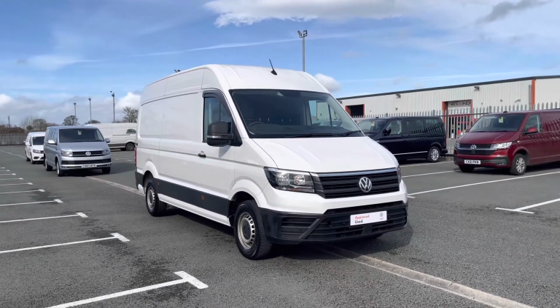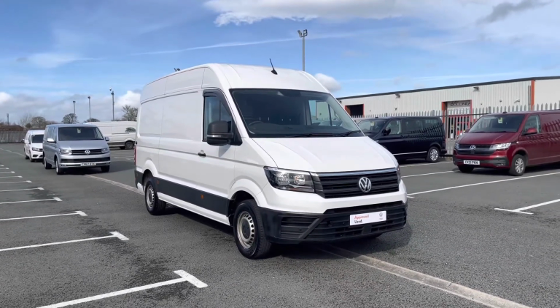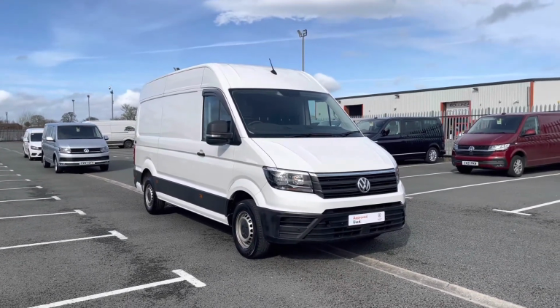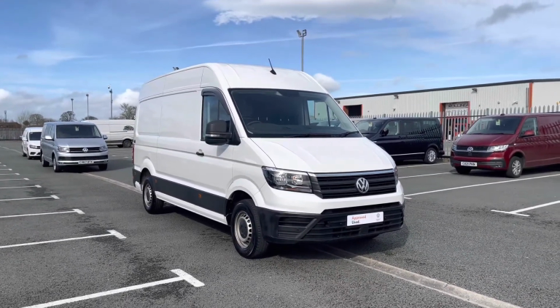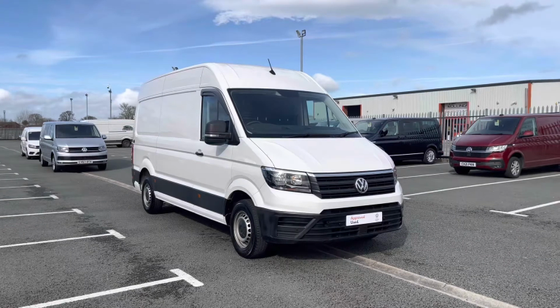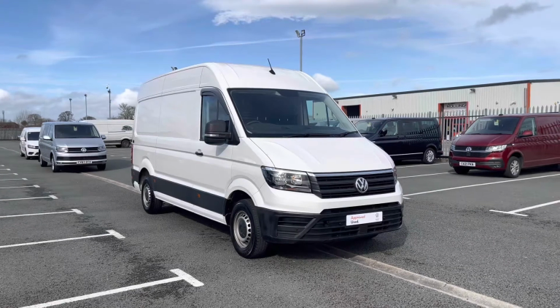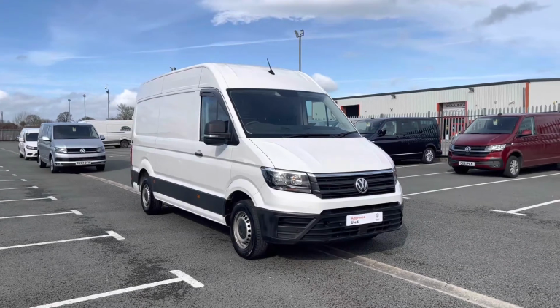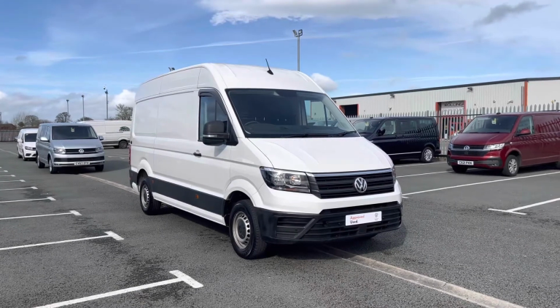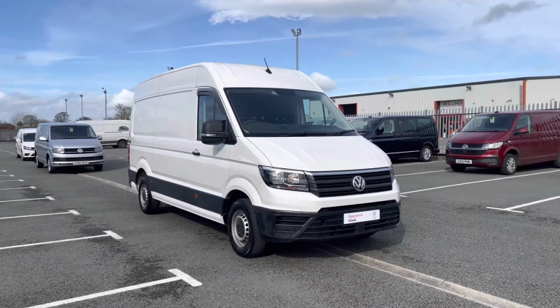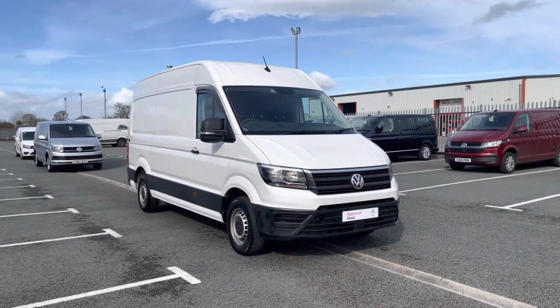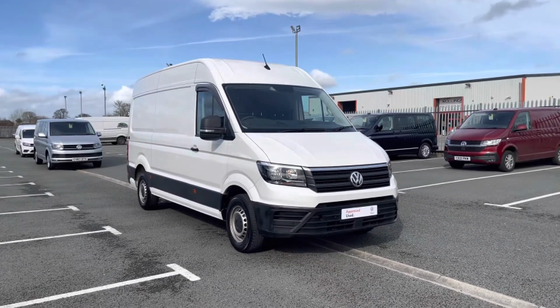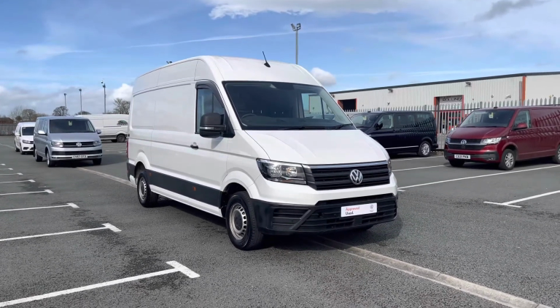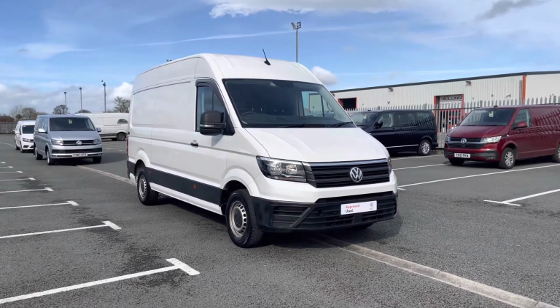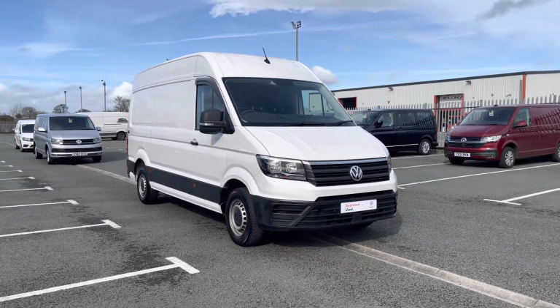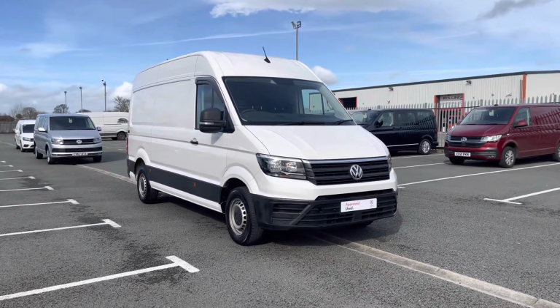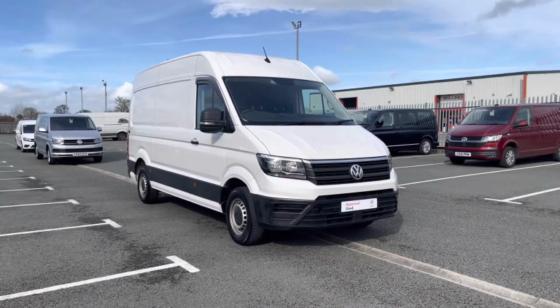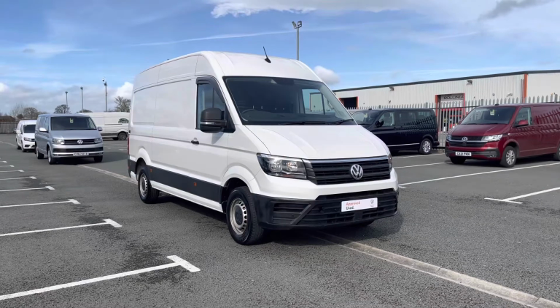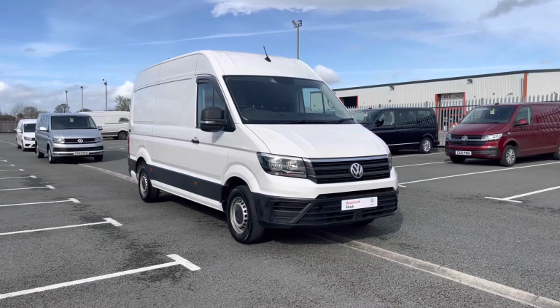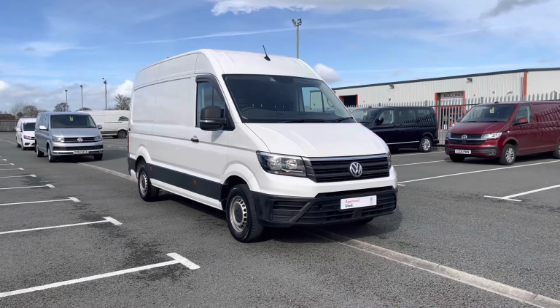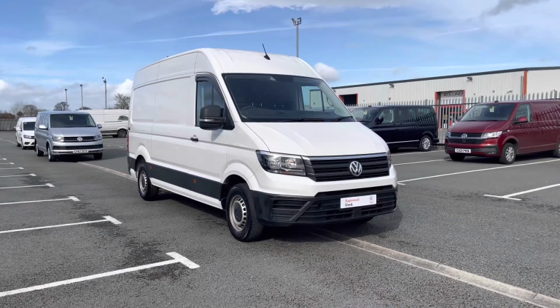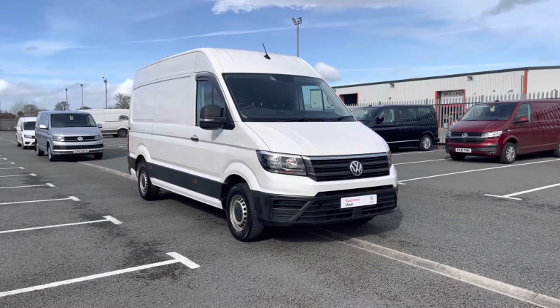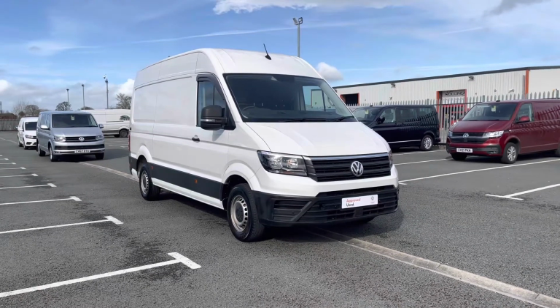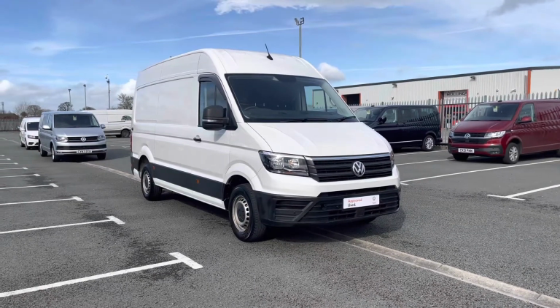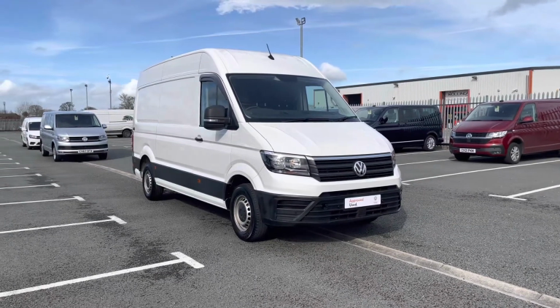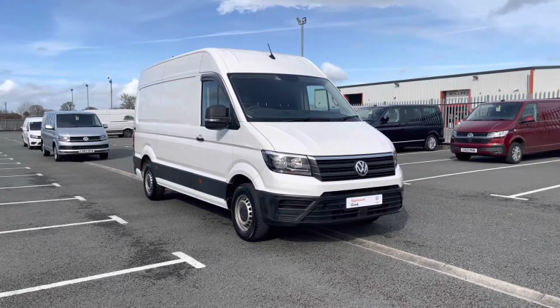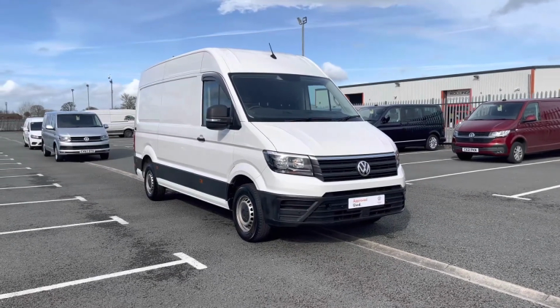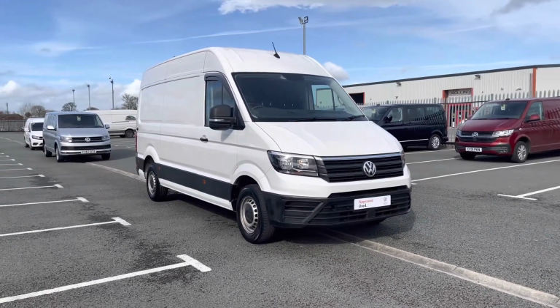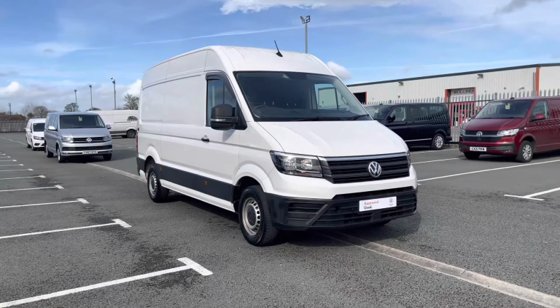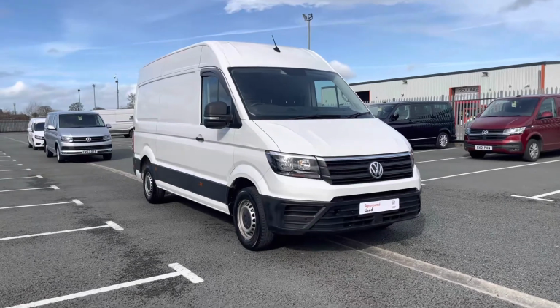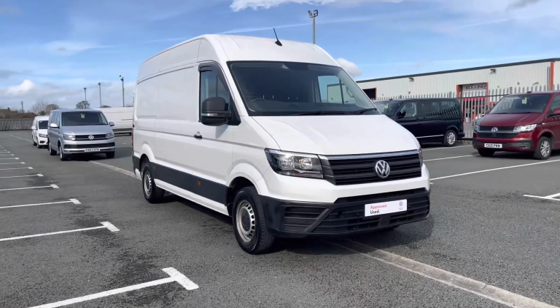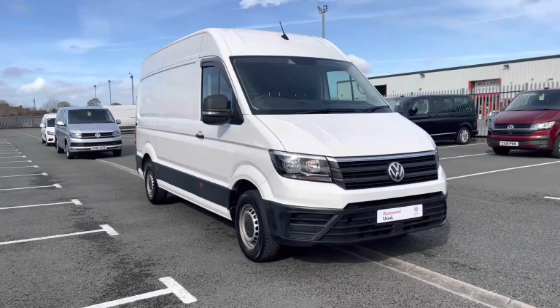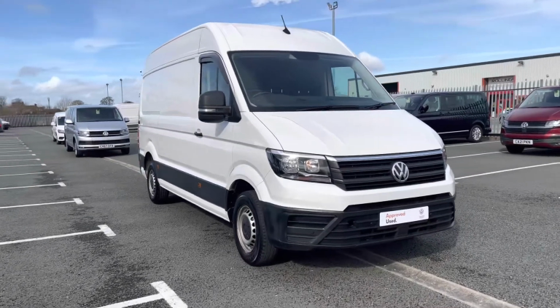After this video, if you require any further information on this vehicle or would like to request a free finance quote, please don't hesitate to give us a call on 01978 340 606 and a member of our sales team will be more than happy to help.